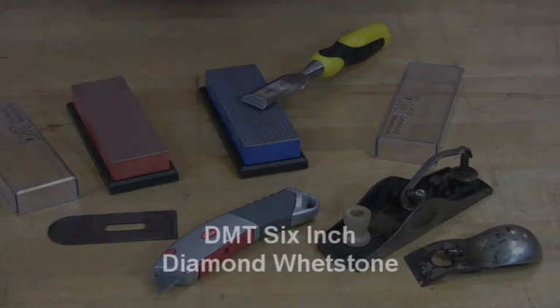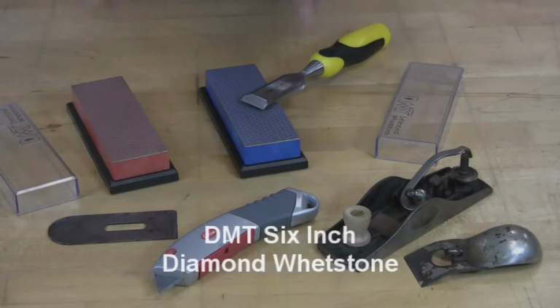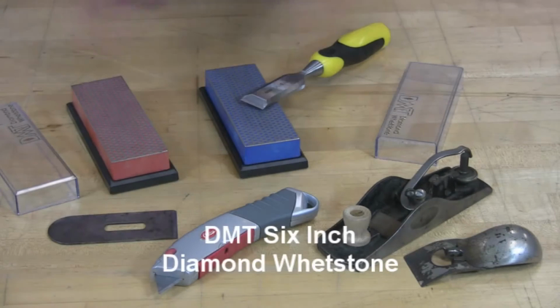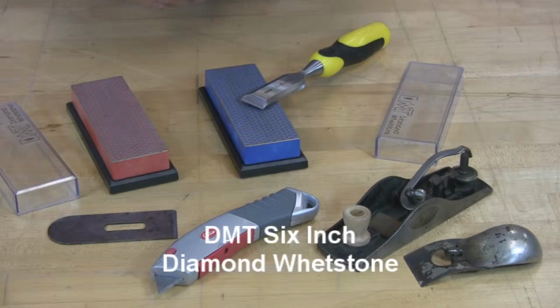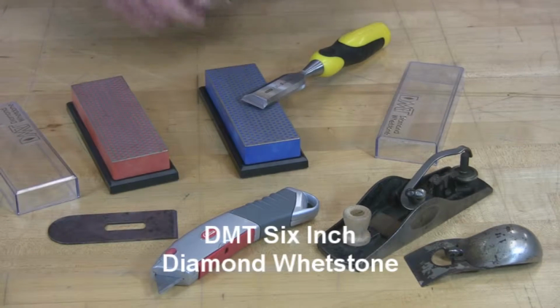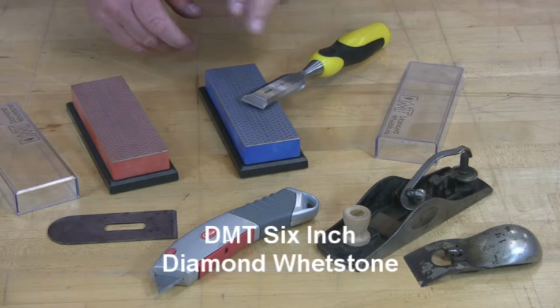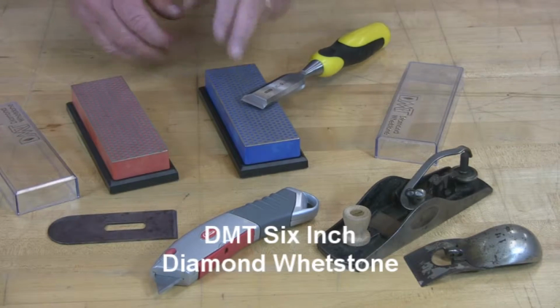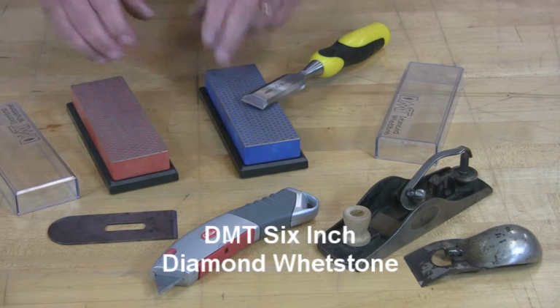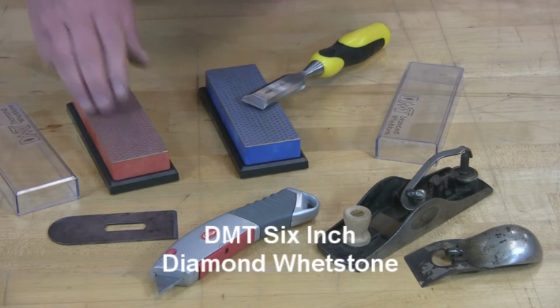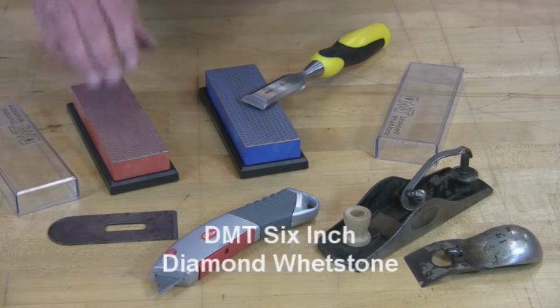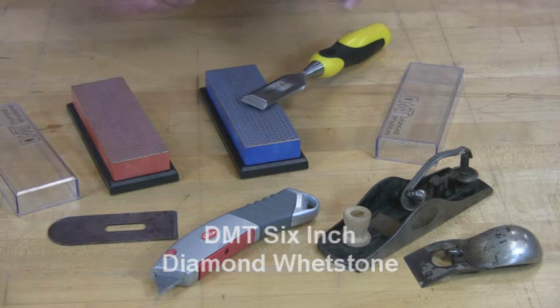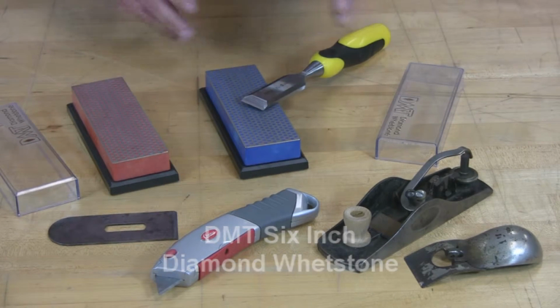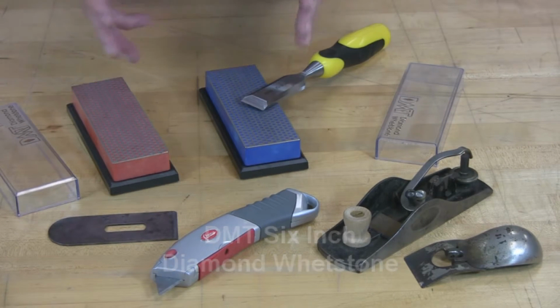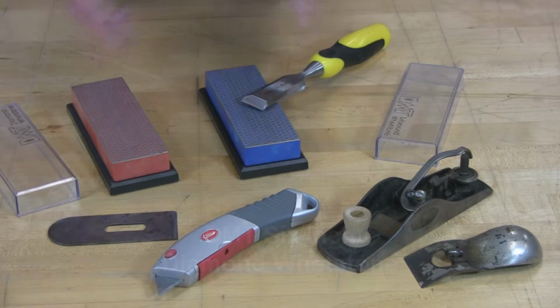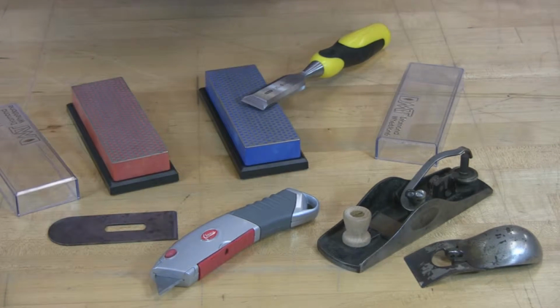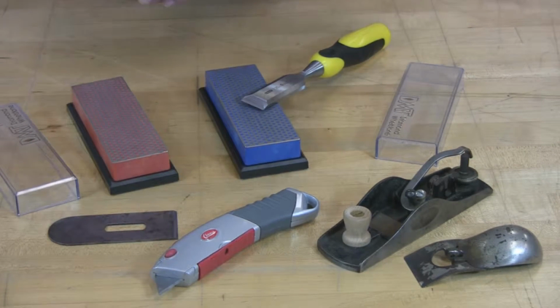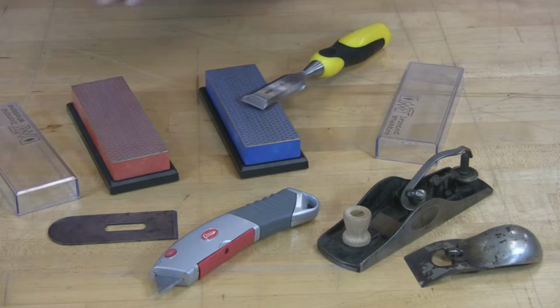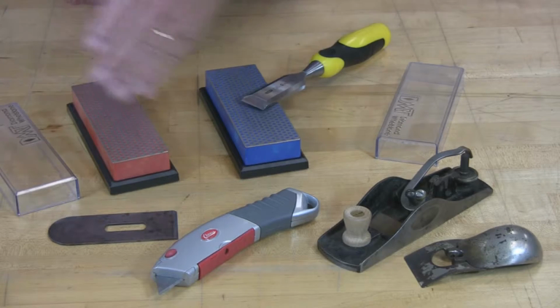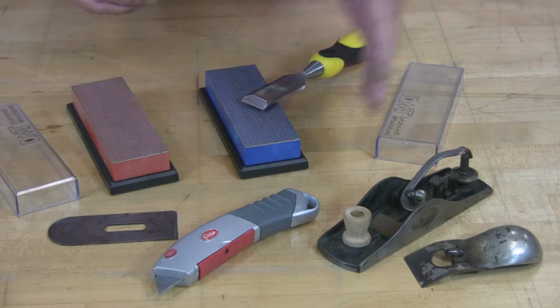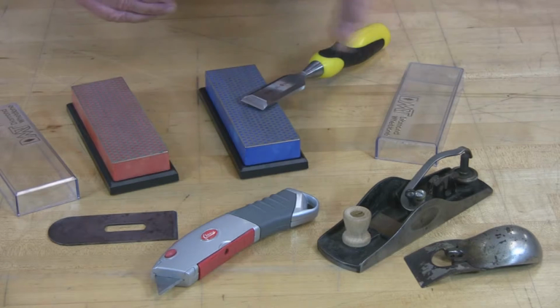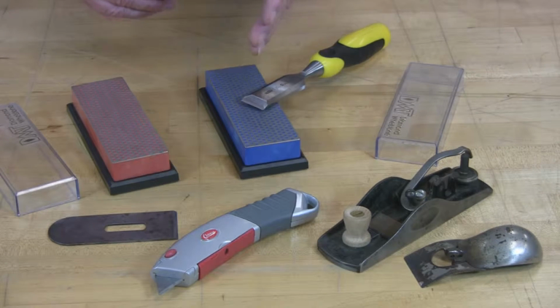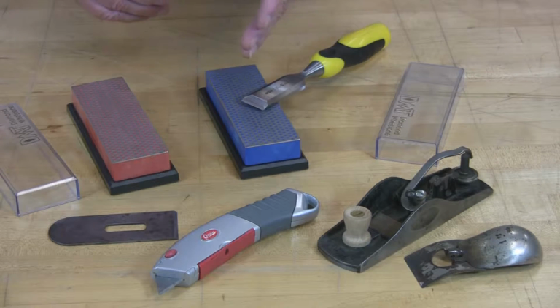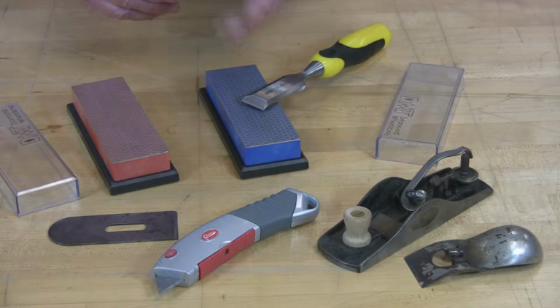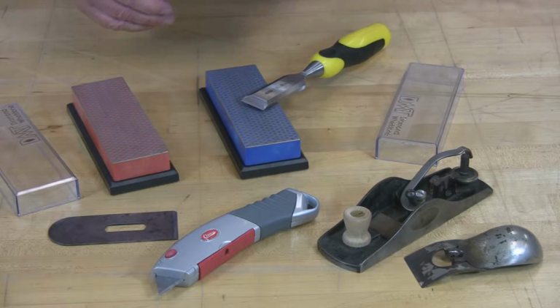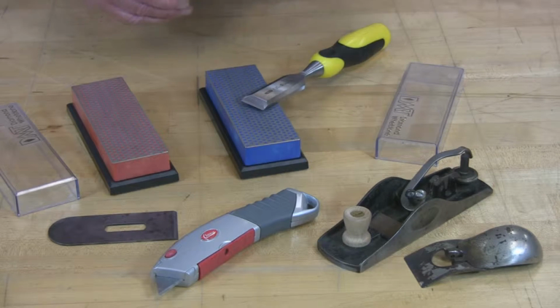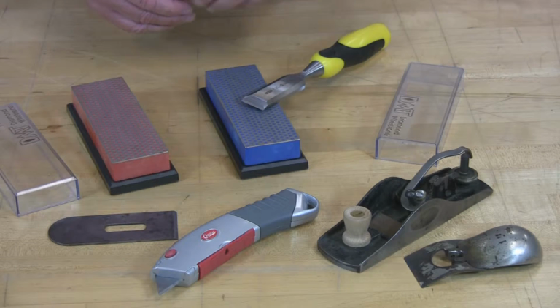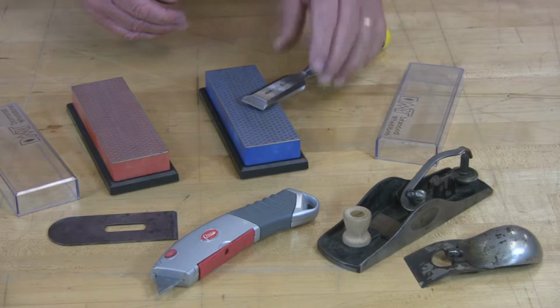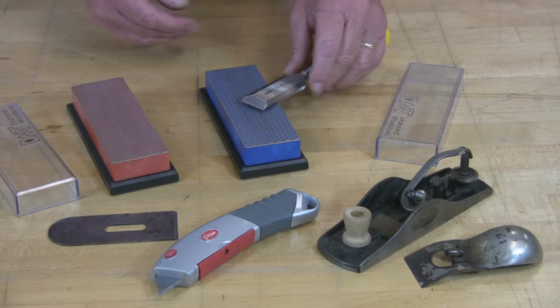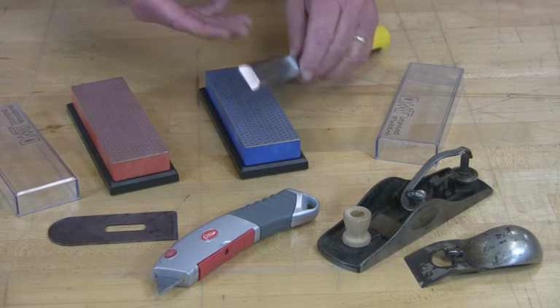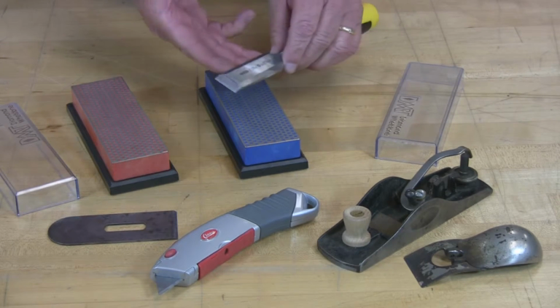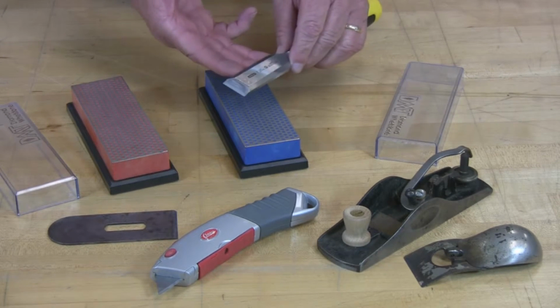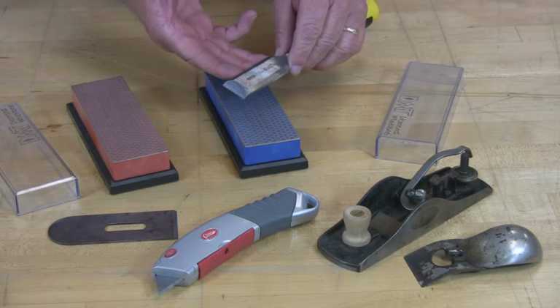The DMT 6-inch diamond whetstone in a coarse grit and a fine grit is a perfect tool to sharpen all the edges you see here, but what I'd like to demonstrate for you is how to maintain a chisel.